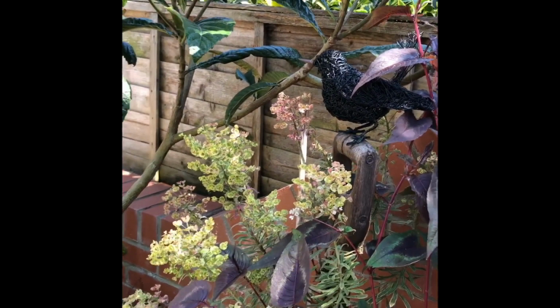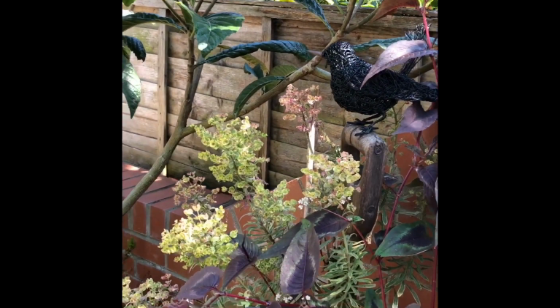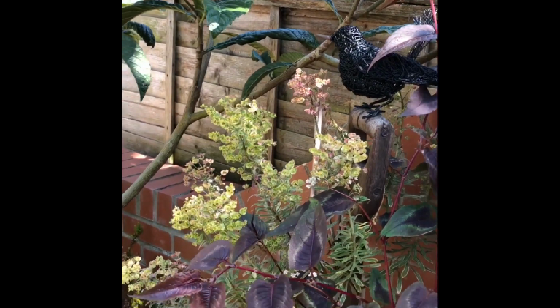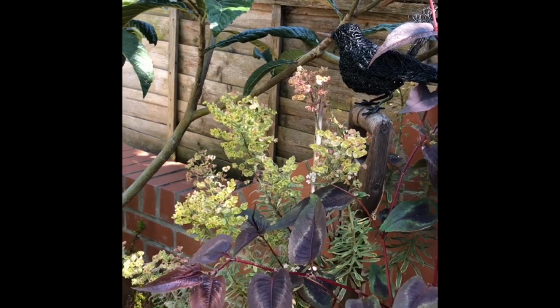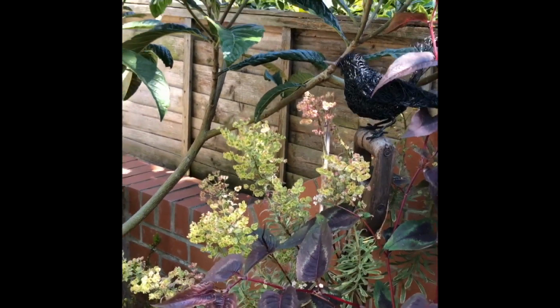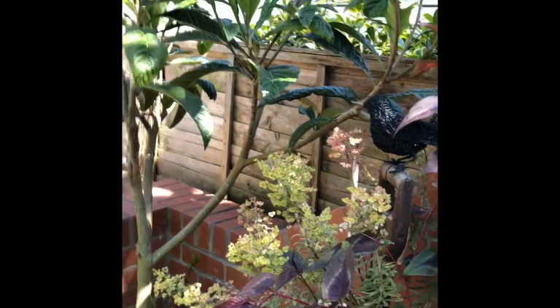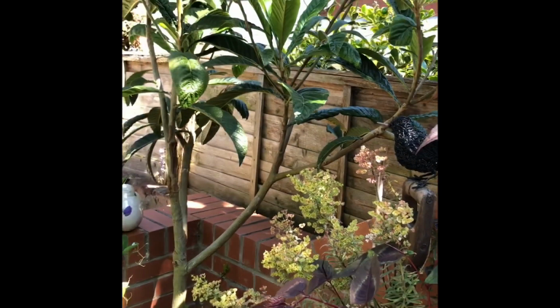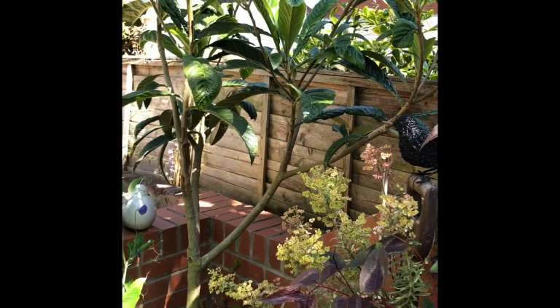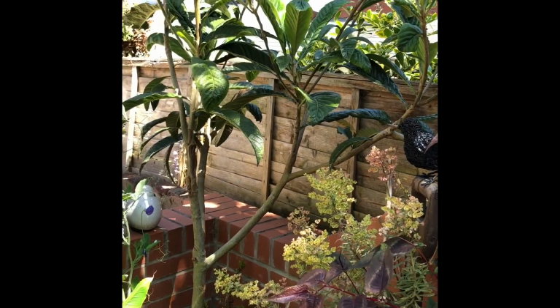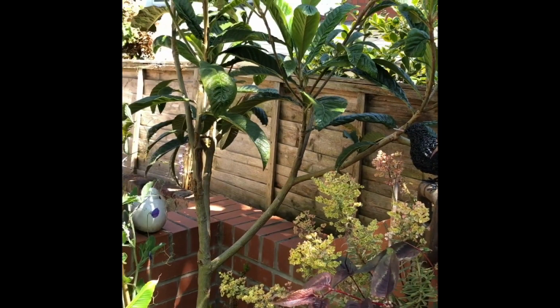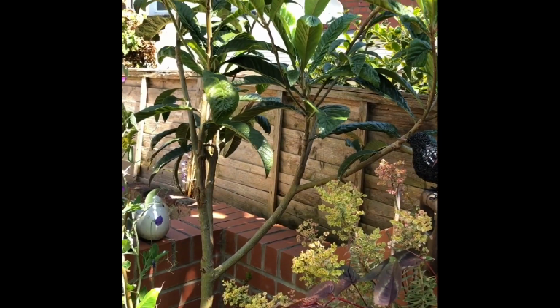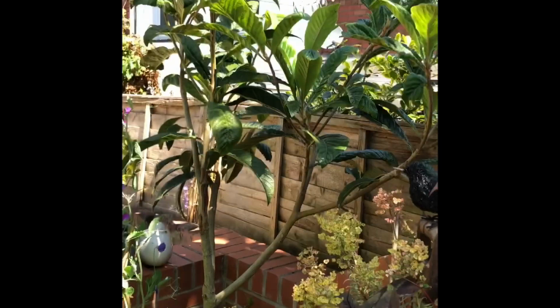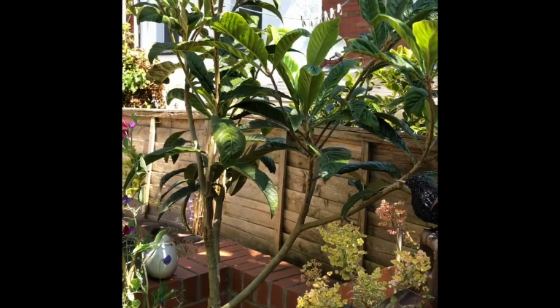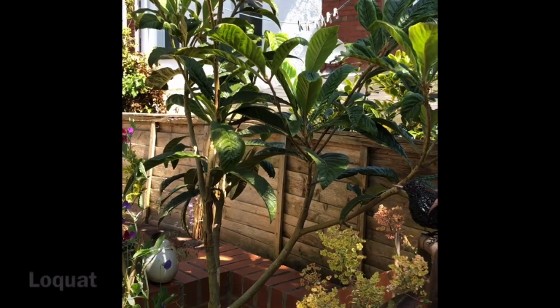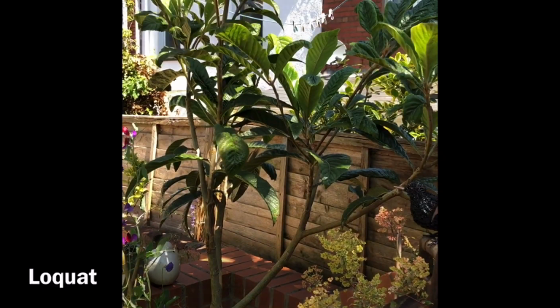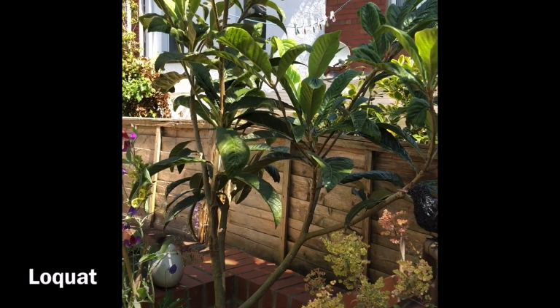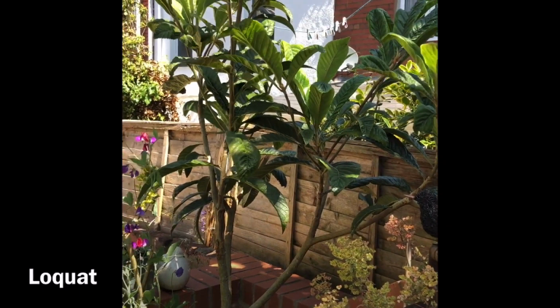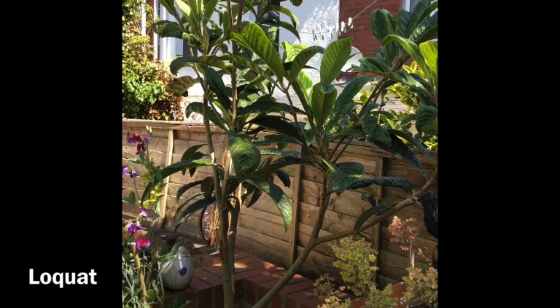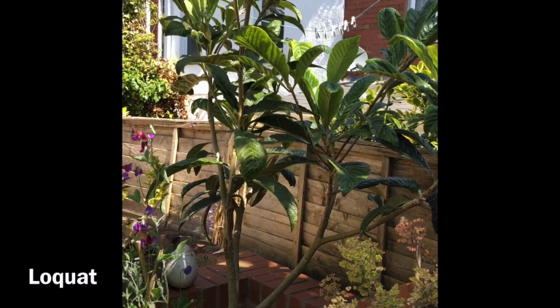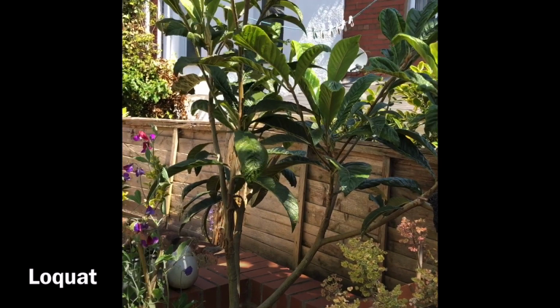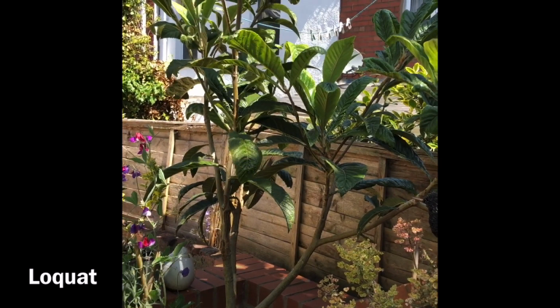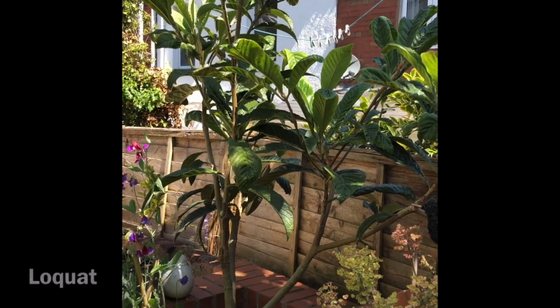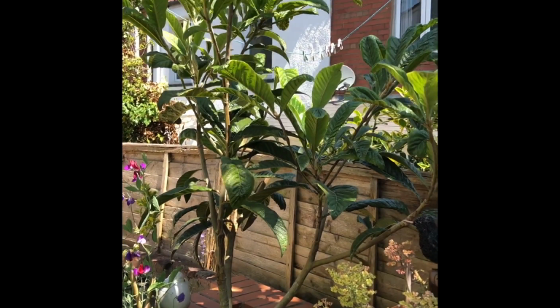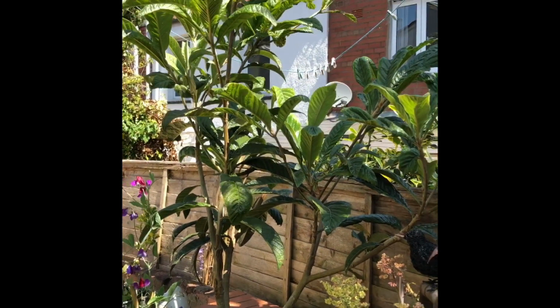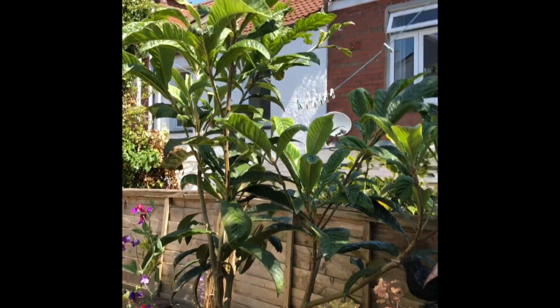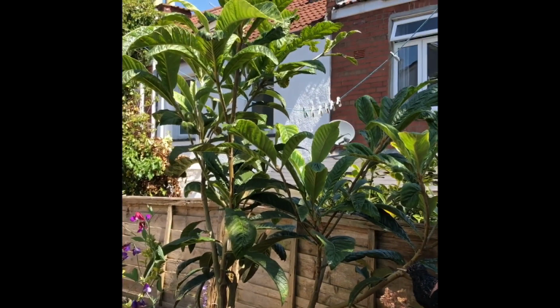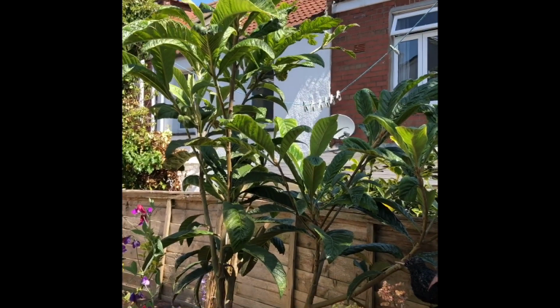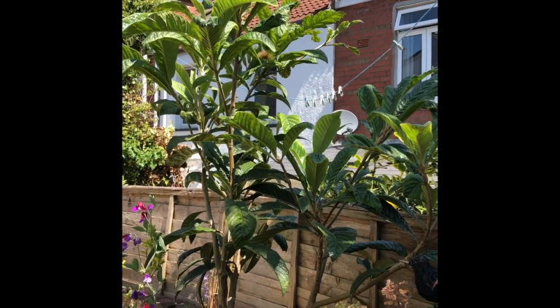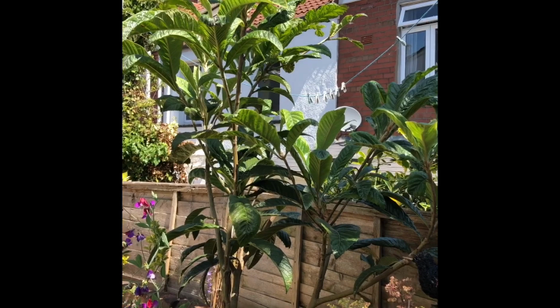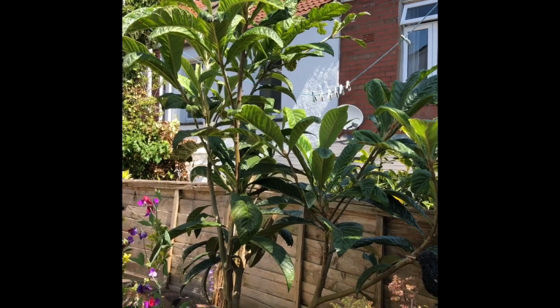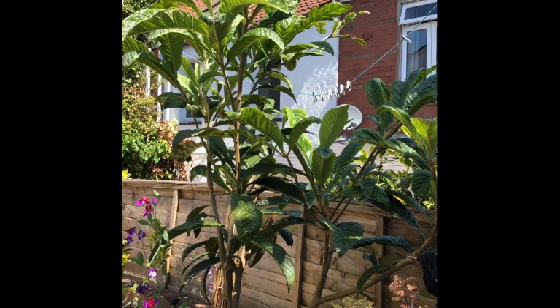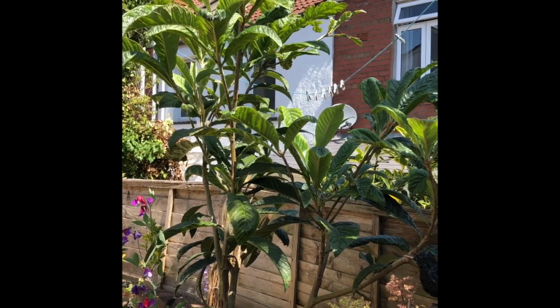We've got a lovely euphorbia here and then the corner centrepiece is our loquat which is an absolute beast - you can kind of hack away at it and it keeps coming back for more but has a really lovely kind of structure to it.